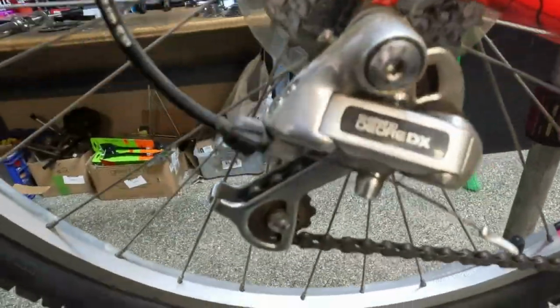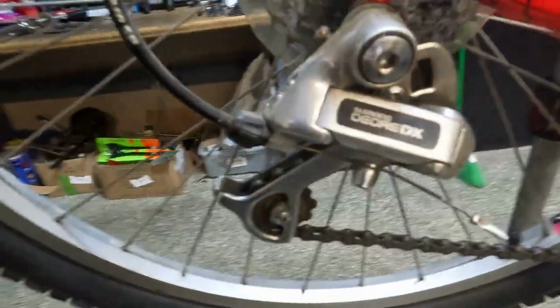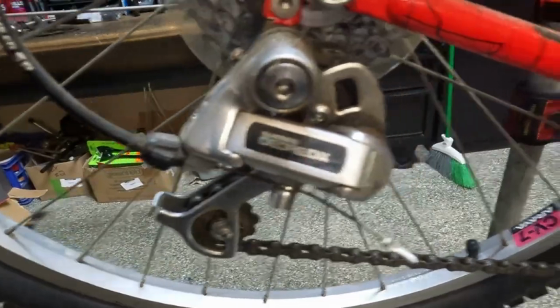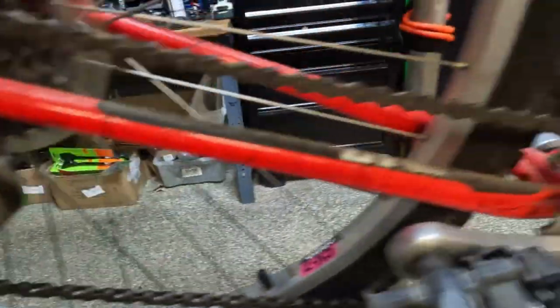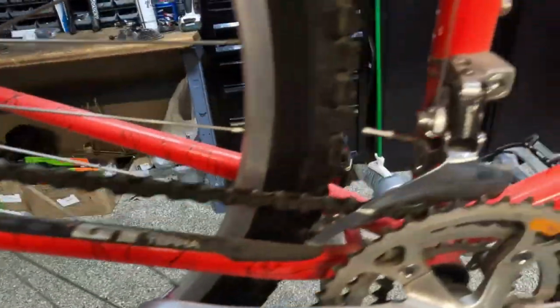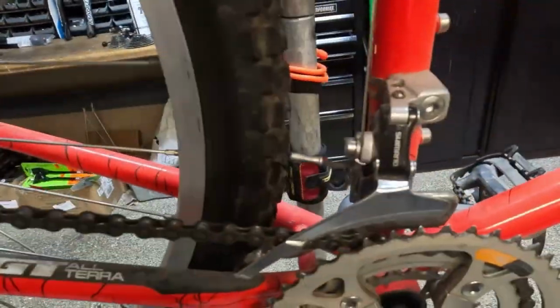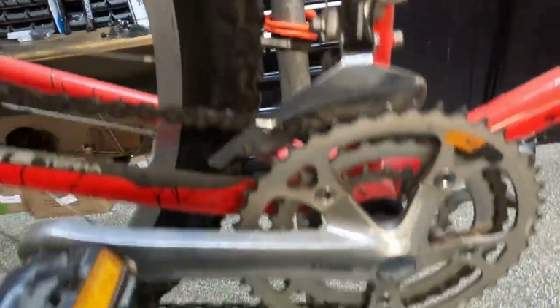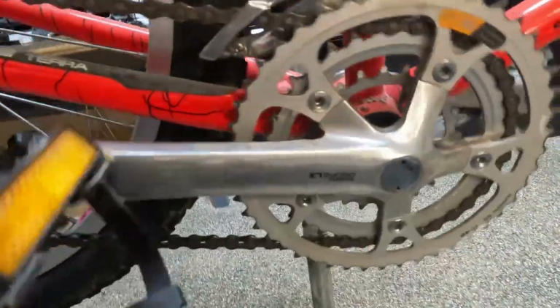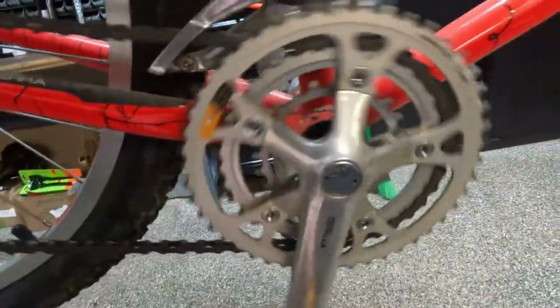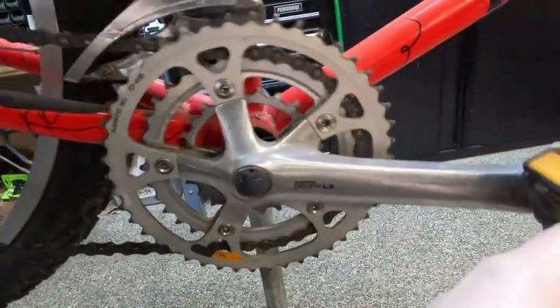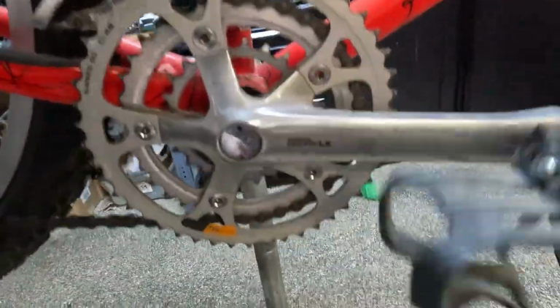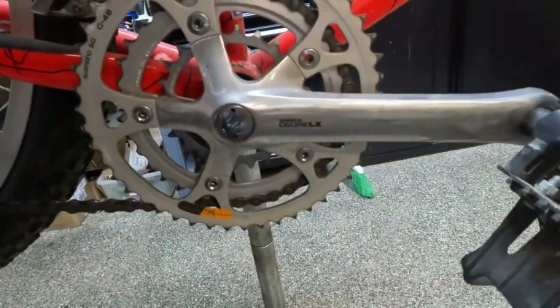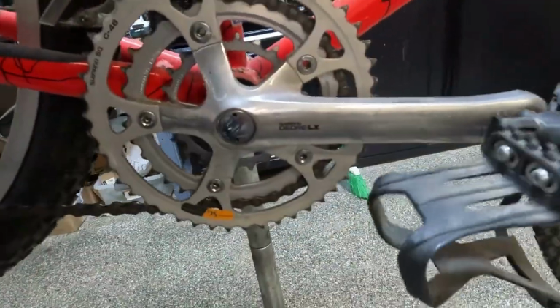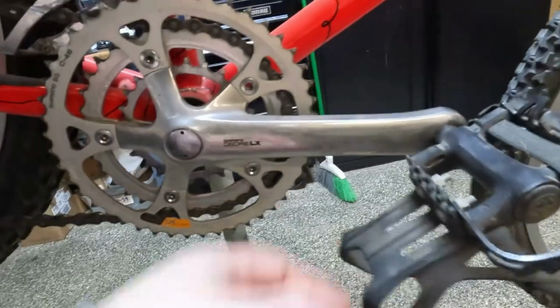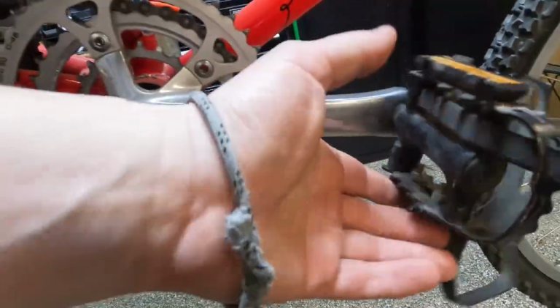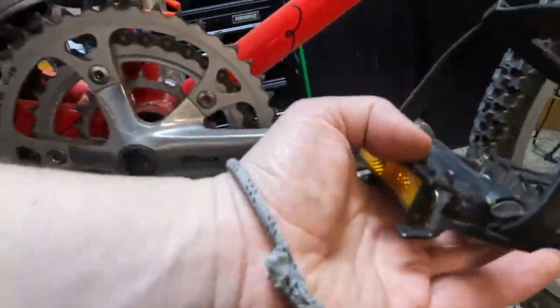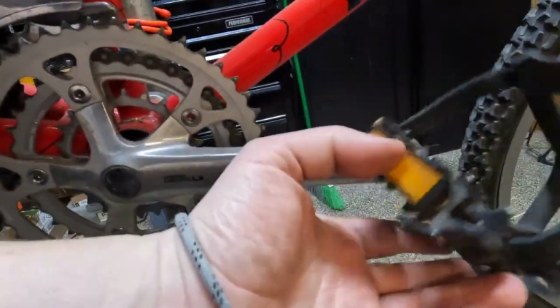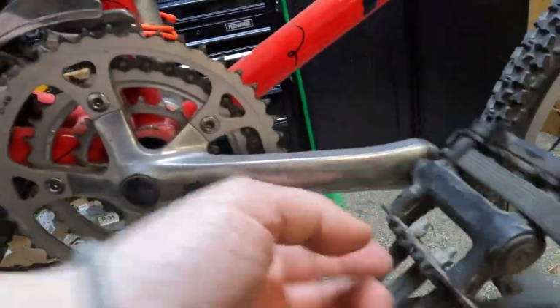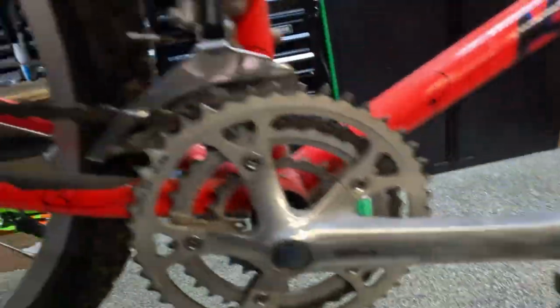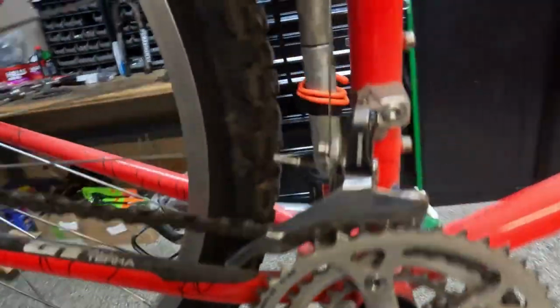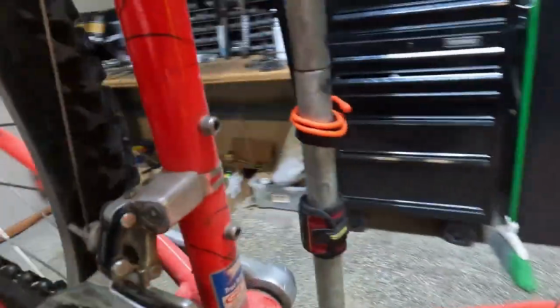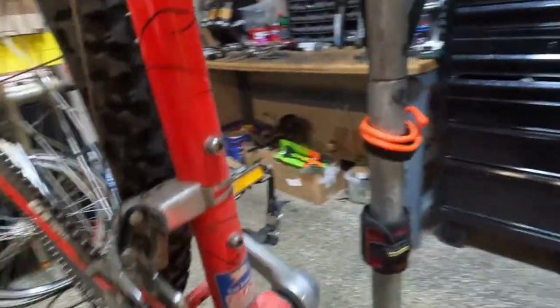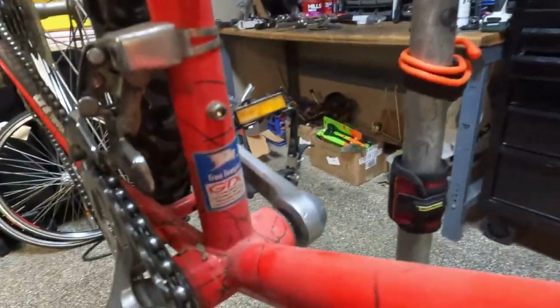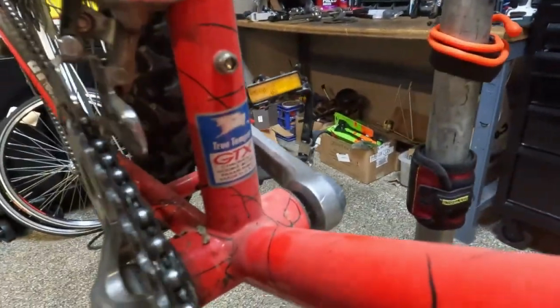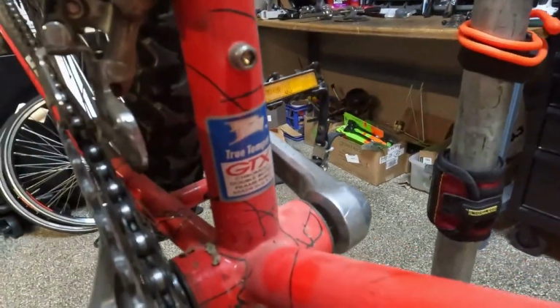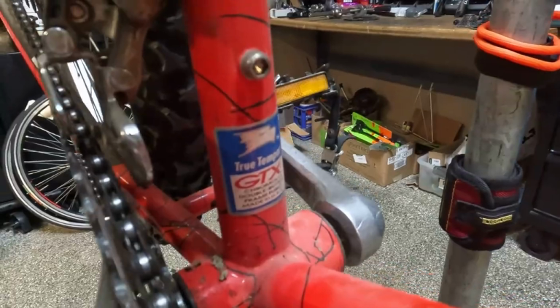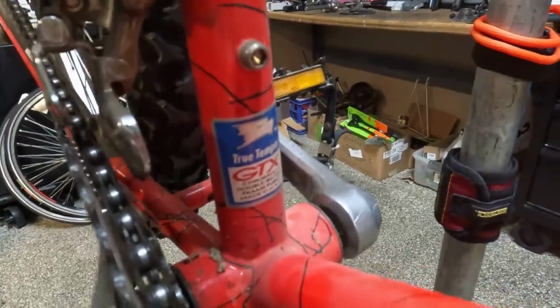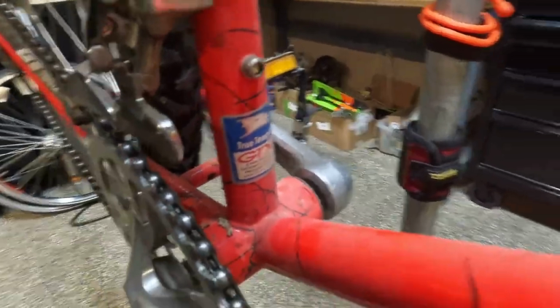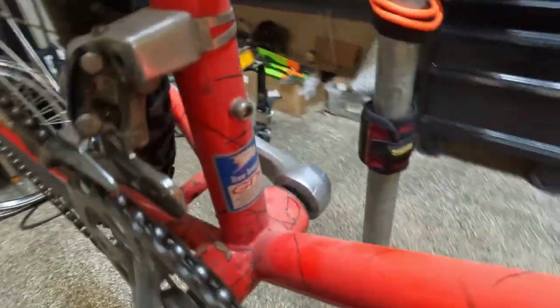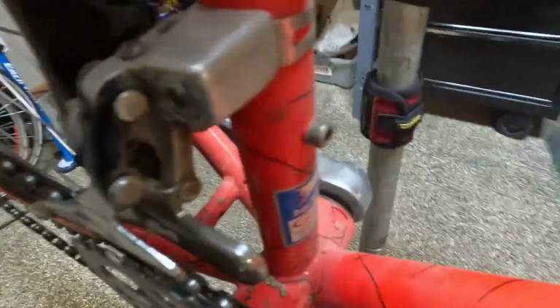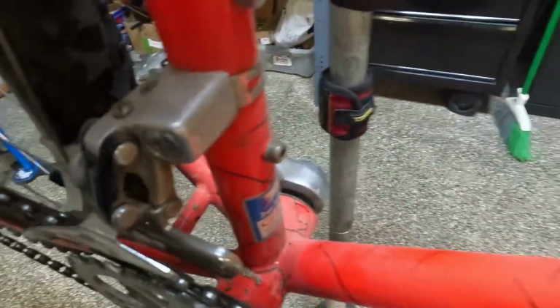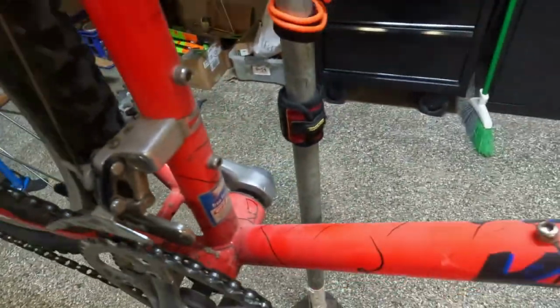Deore DX drivetrain, LX crank, and true tempered GTX tubing. She's a little dirty.